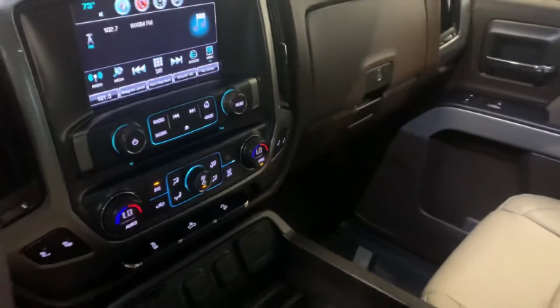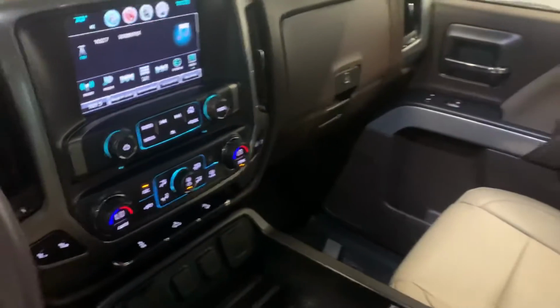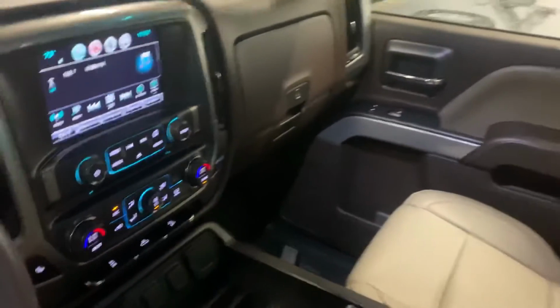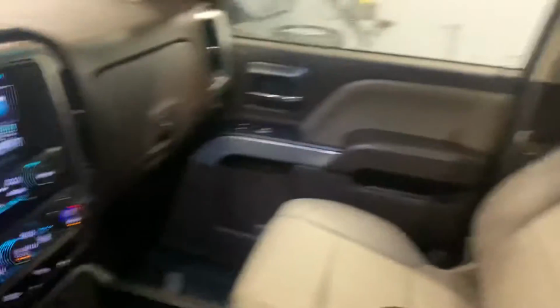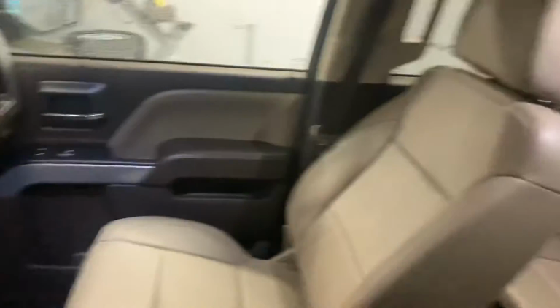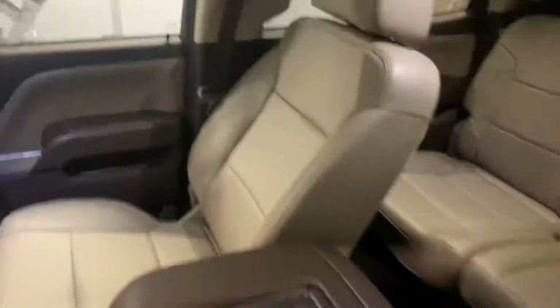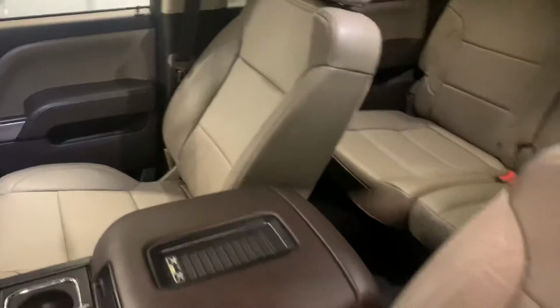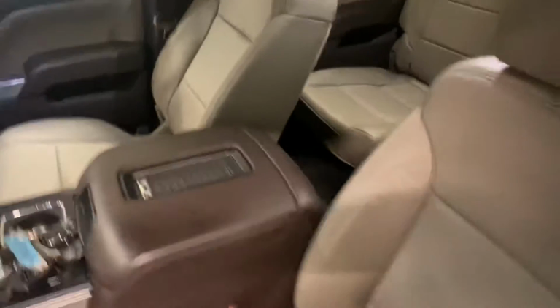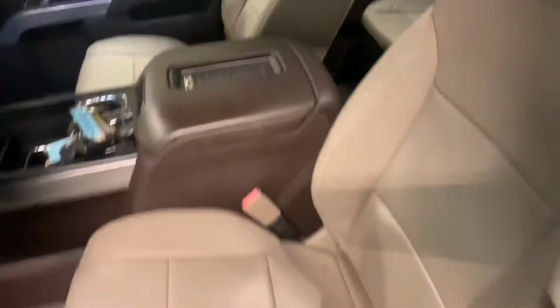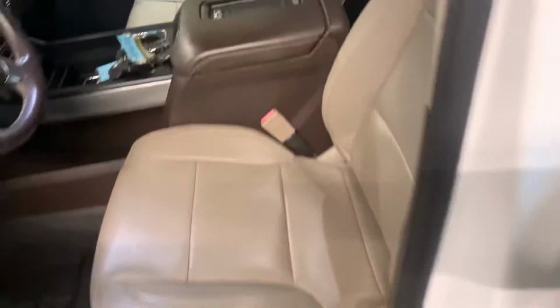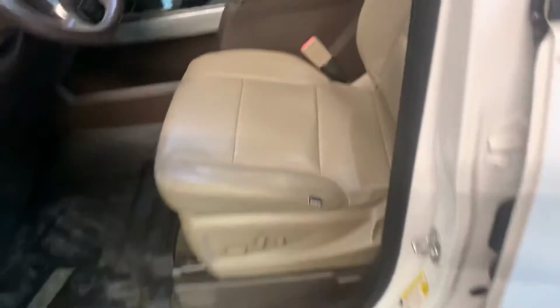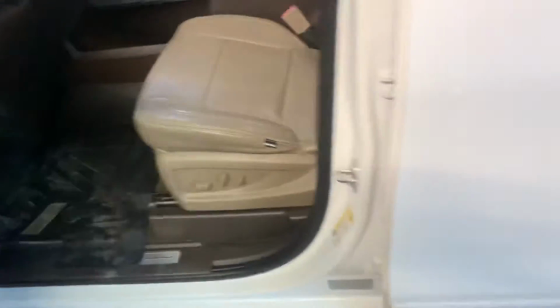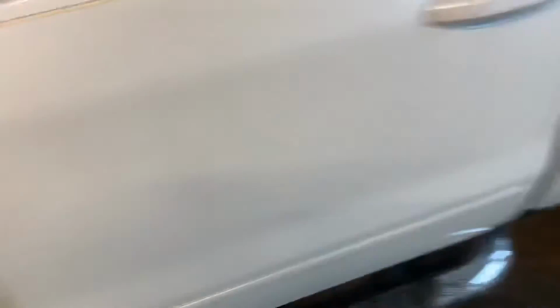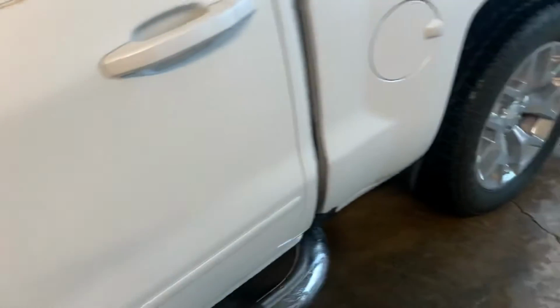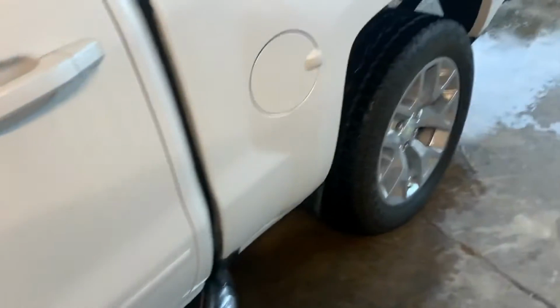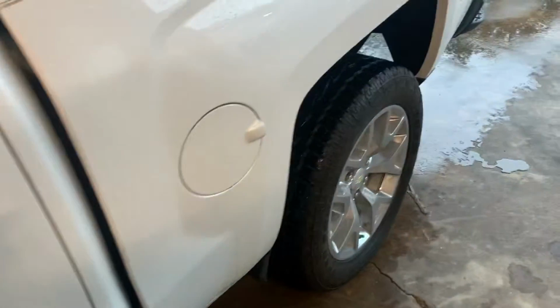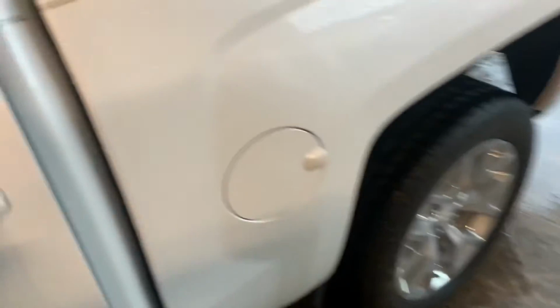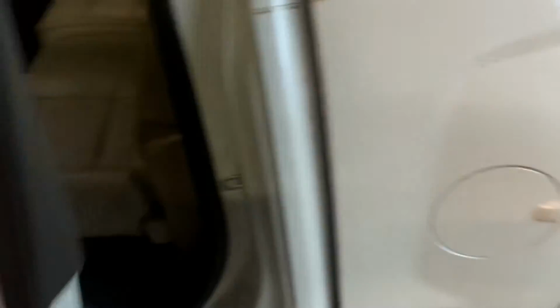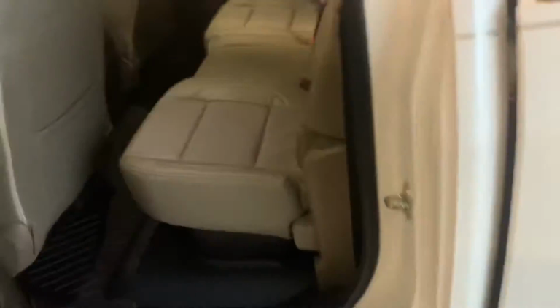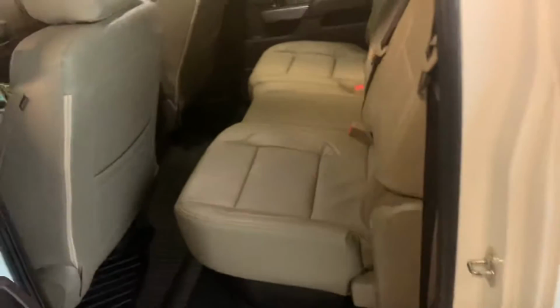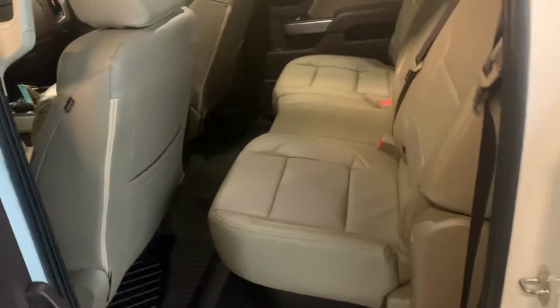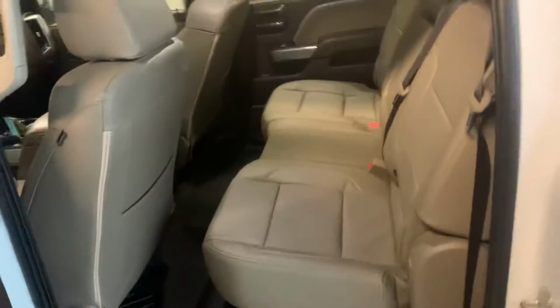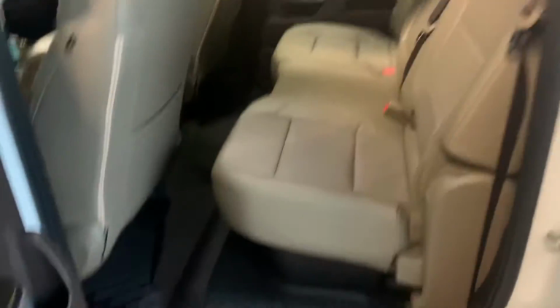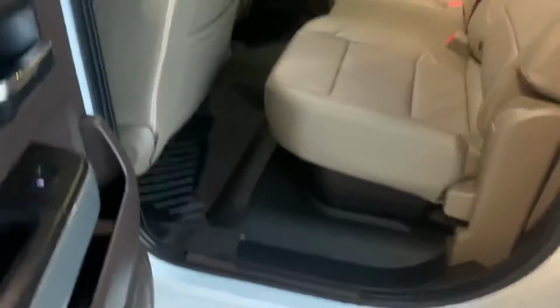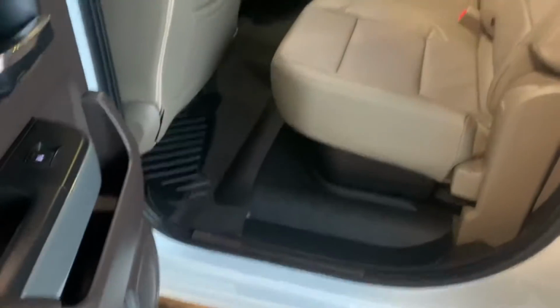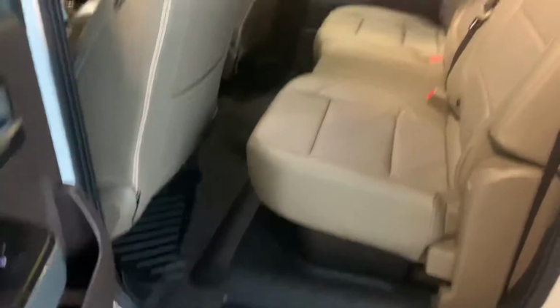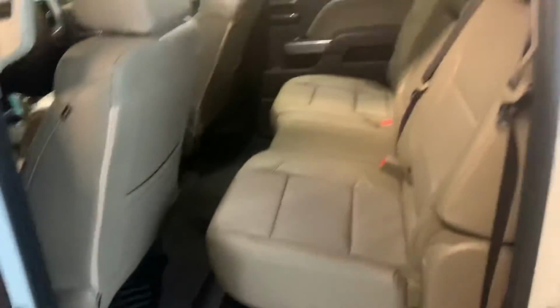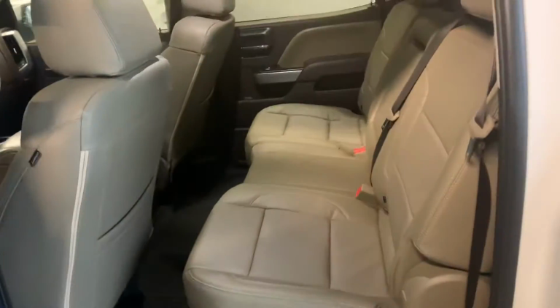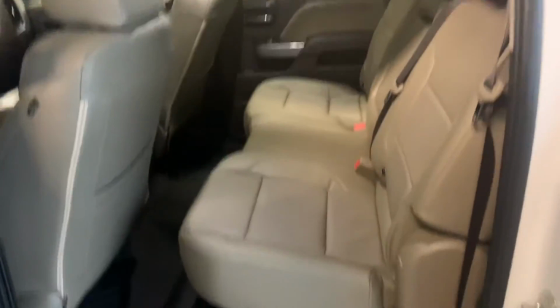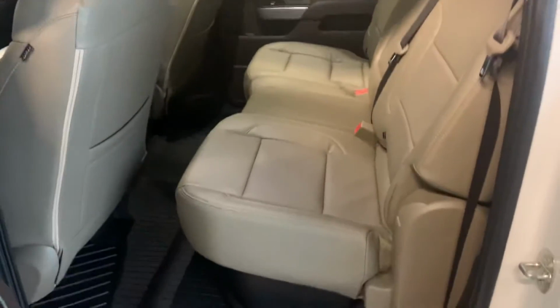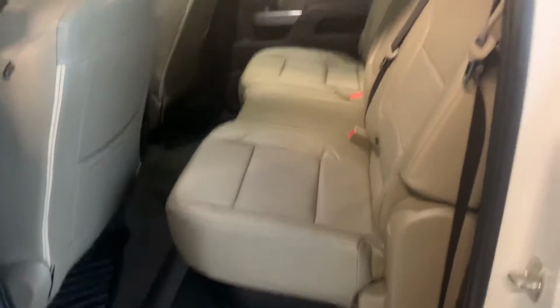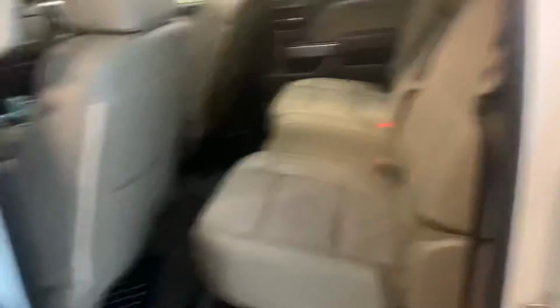At time of filming it's got 139,333 miles. This truck is extremely clean. It's kind of hard to see but you do have the factory mugs in the back, plus you've got the under-seat storage.